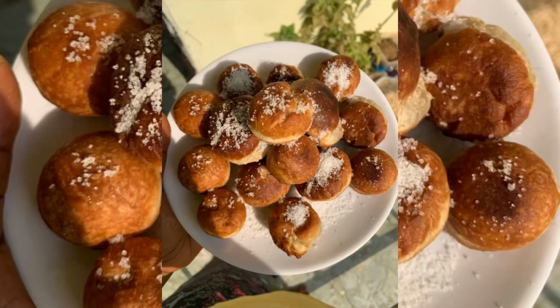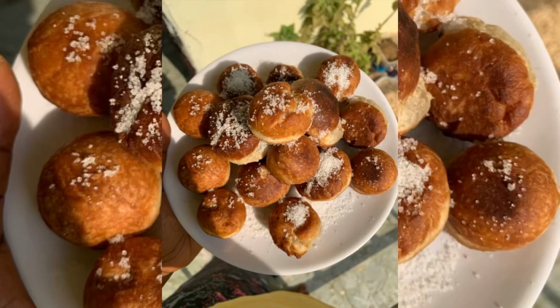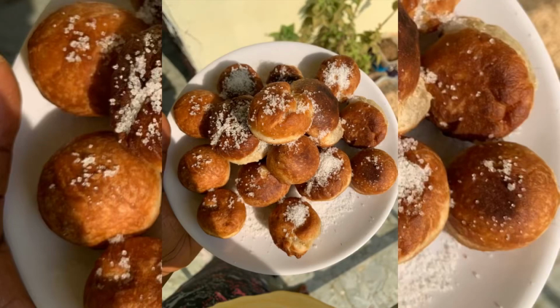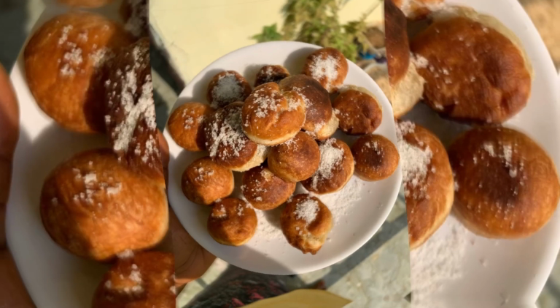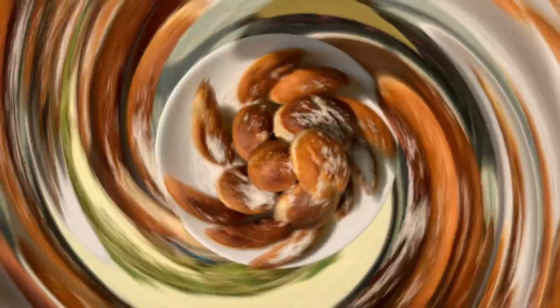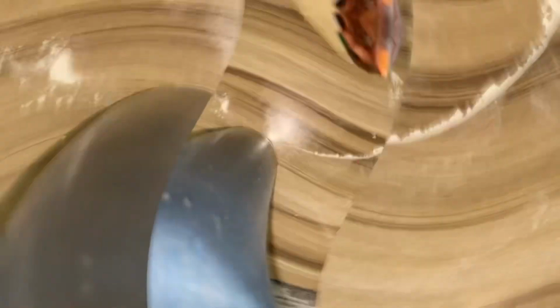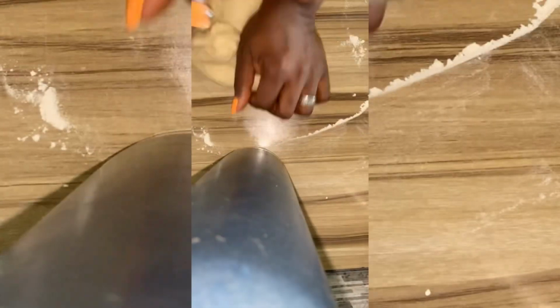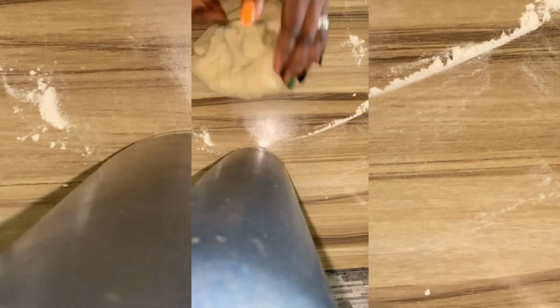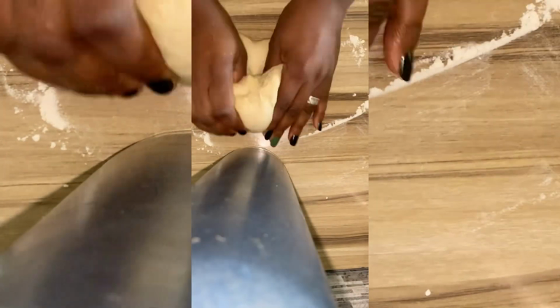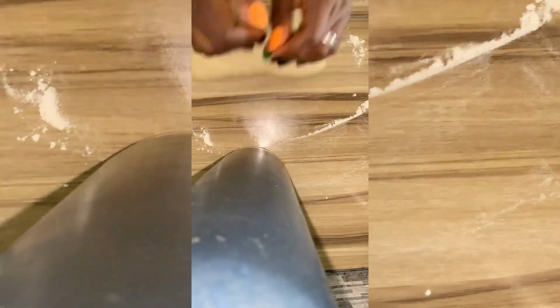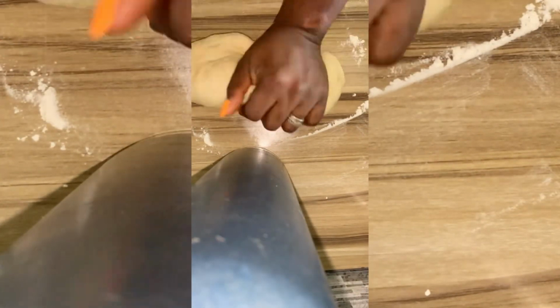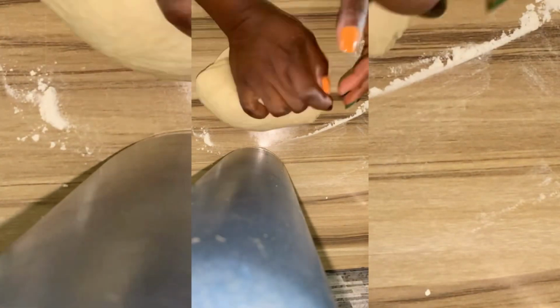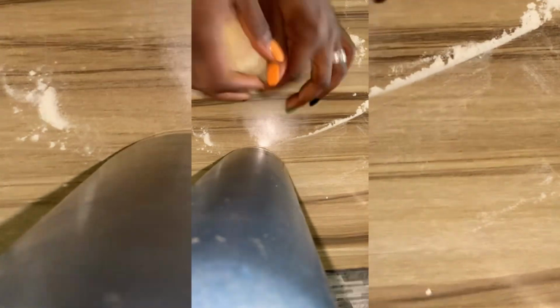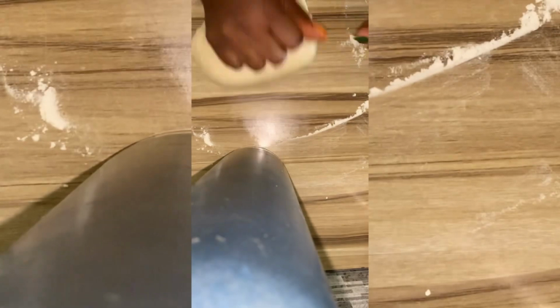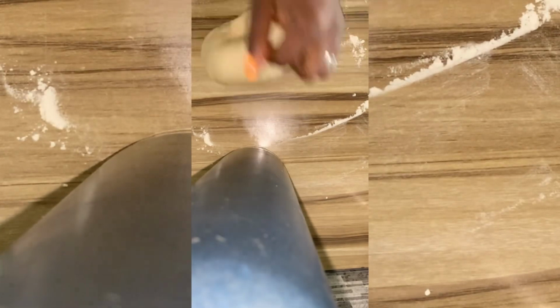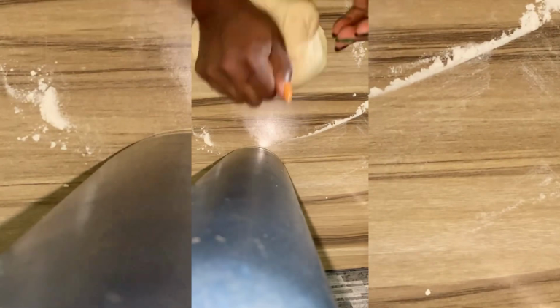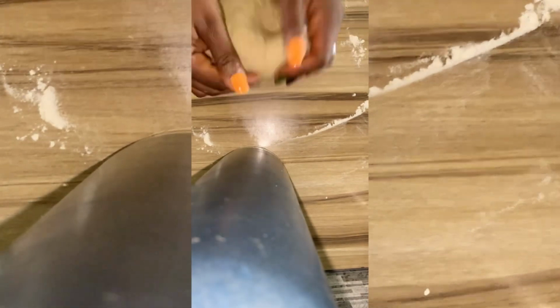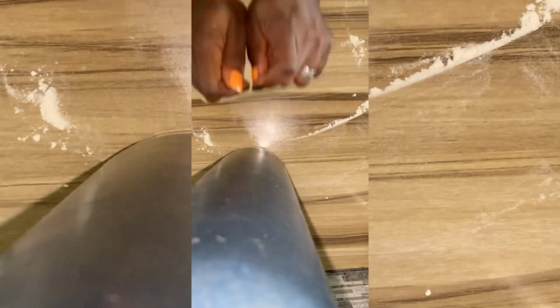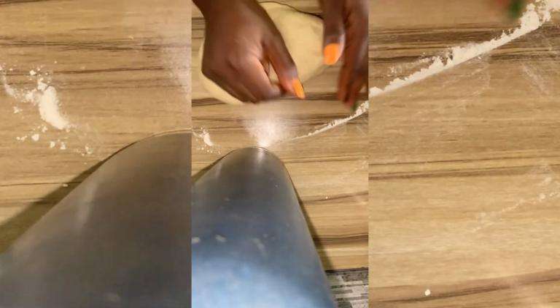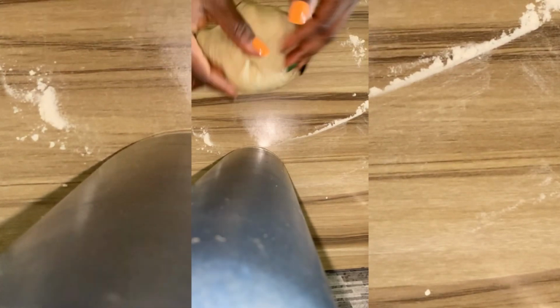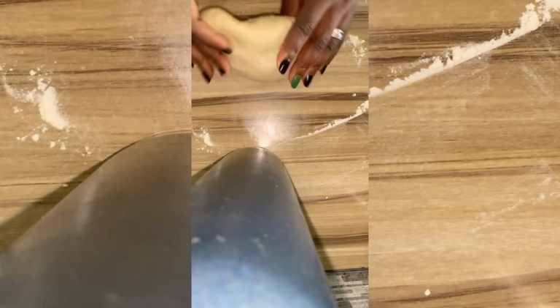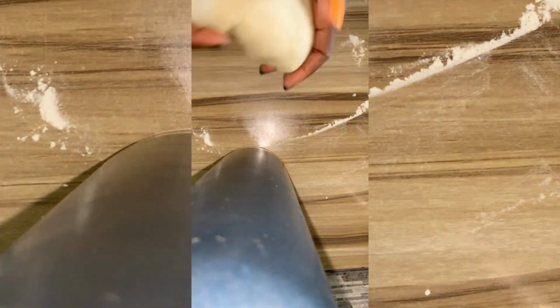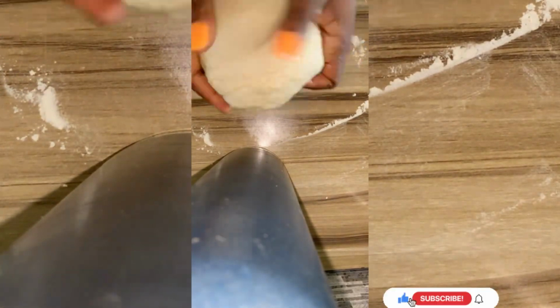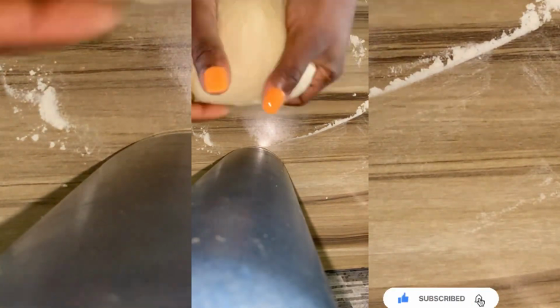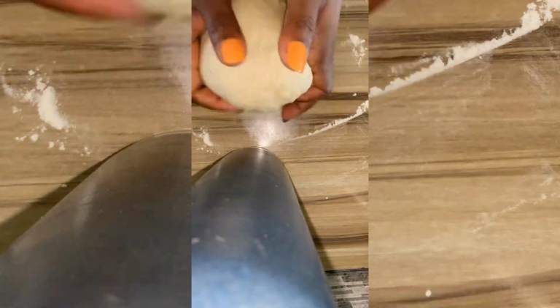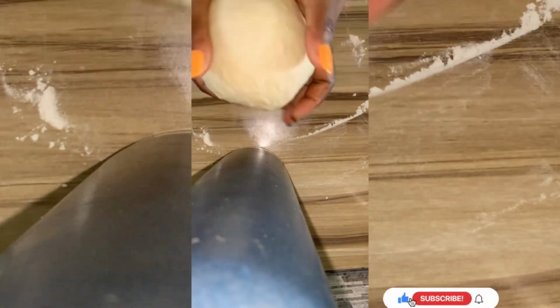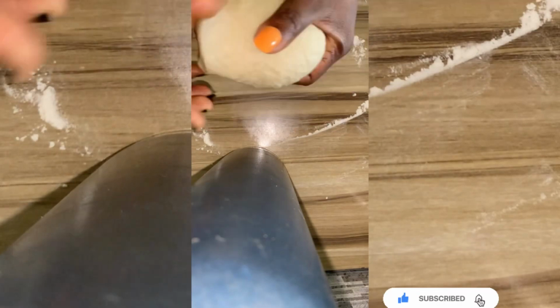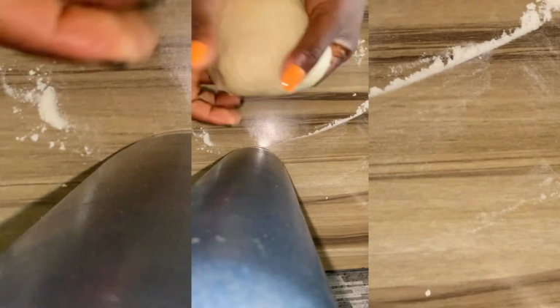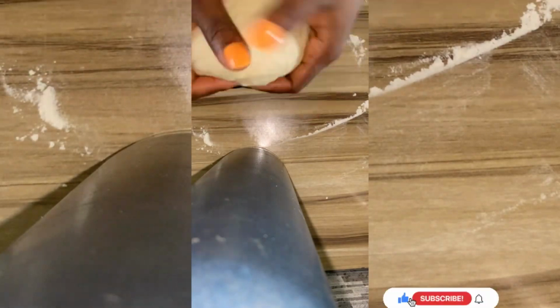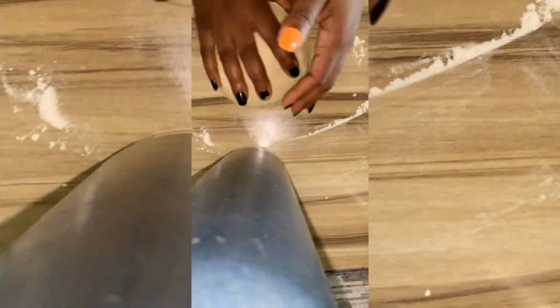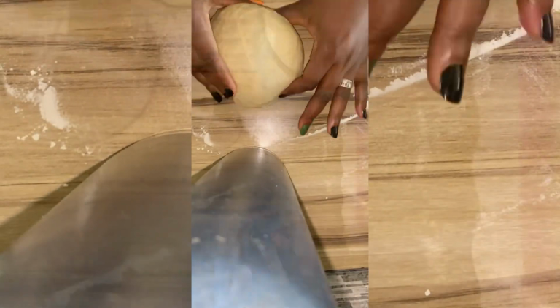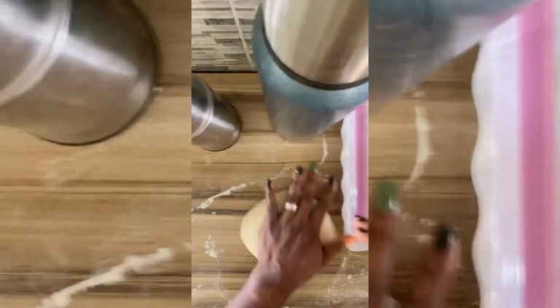Can you guess what this is? I honestly don't have a name for it, but I'll tell you how we started. I really wanted to snack on something and I didn't know what to snack on, plus I didn't want to step out, so I went to my kitchen.